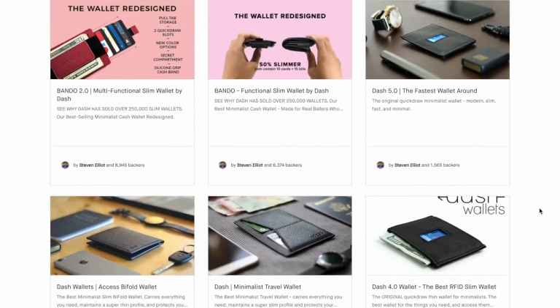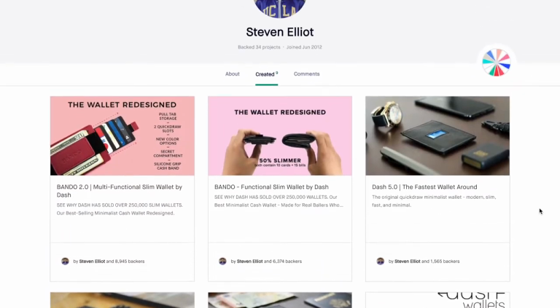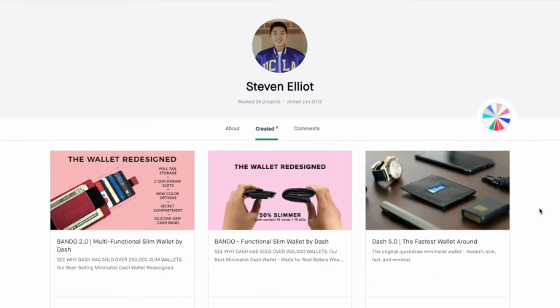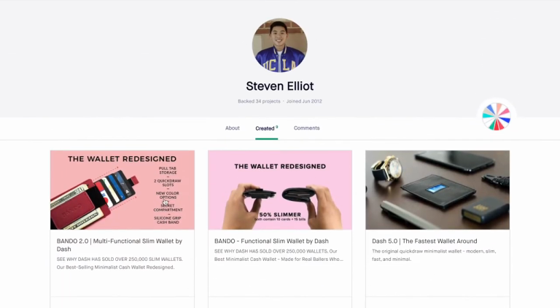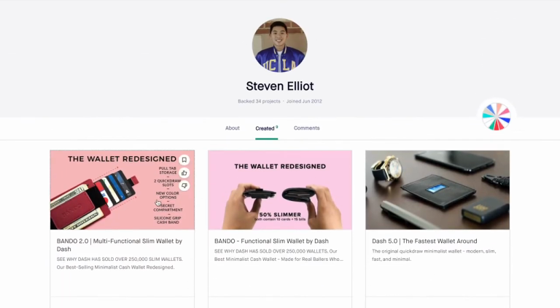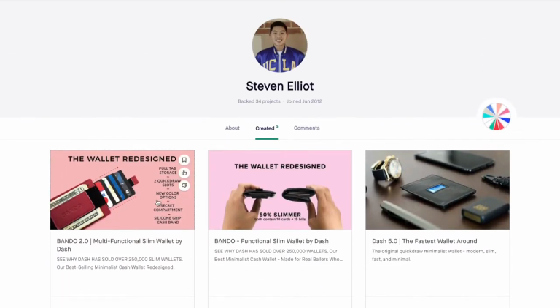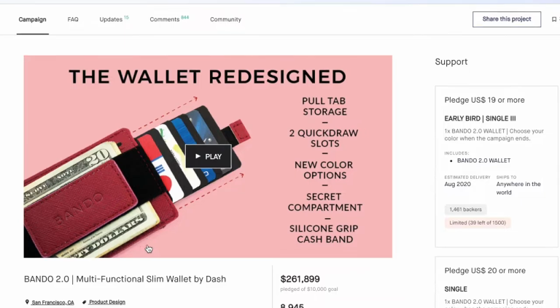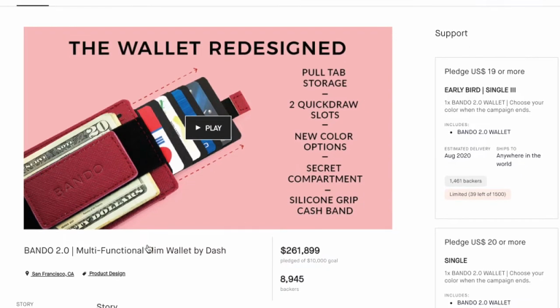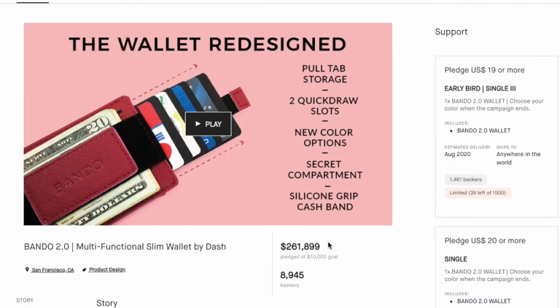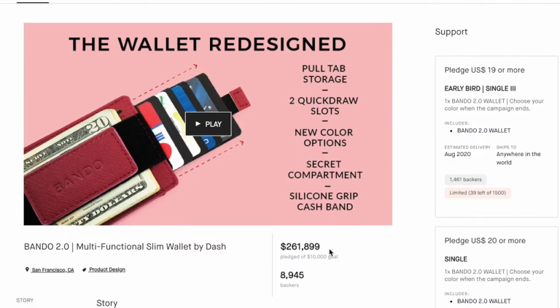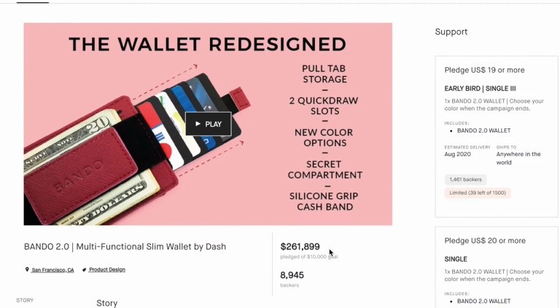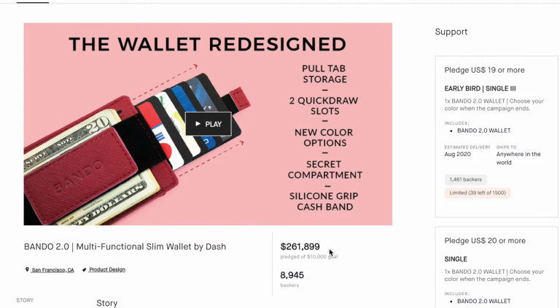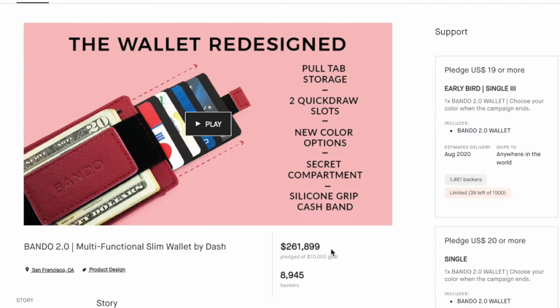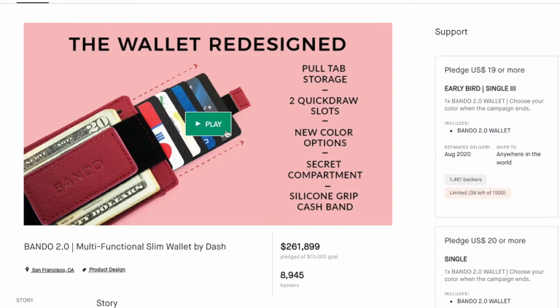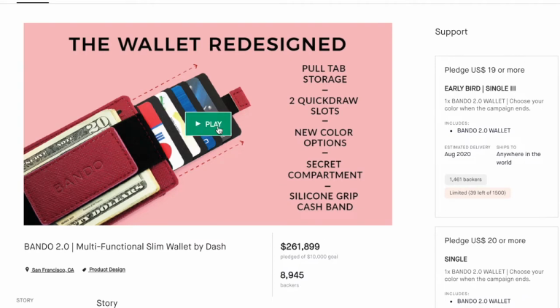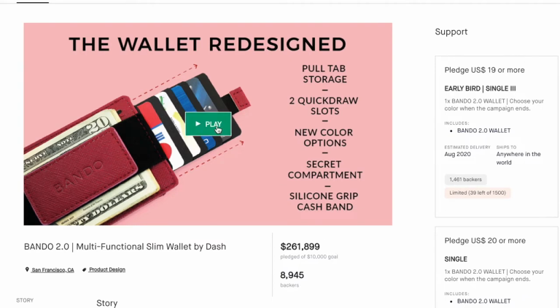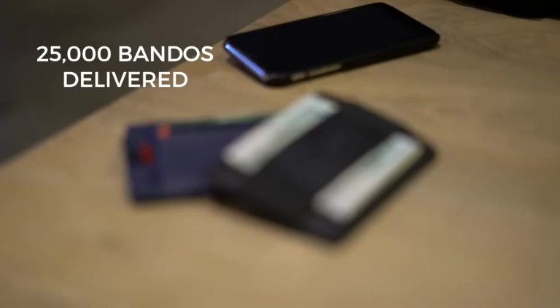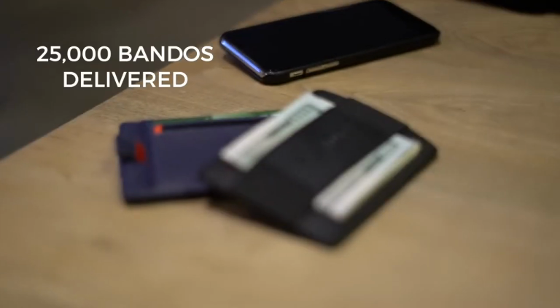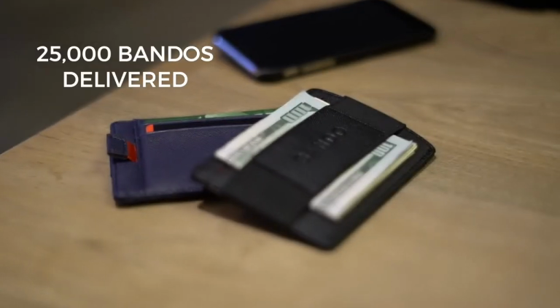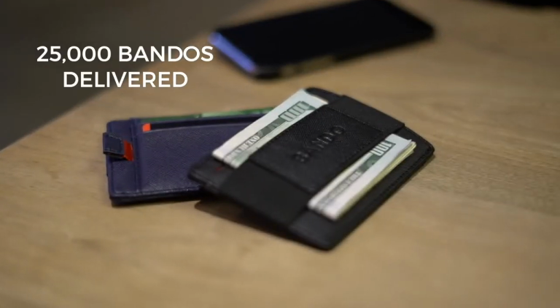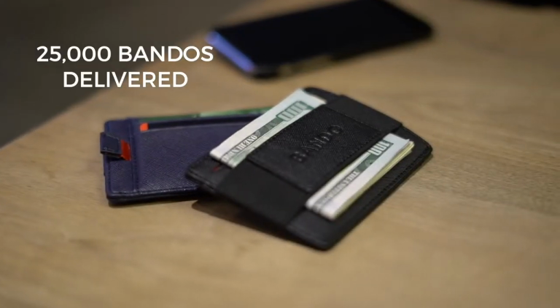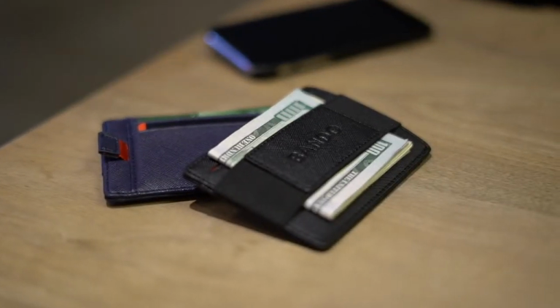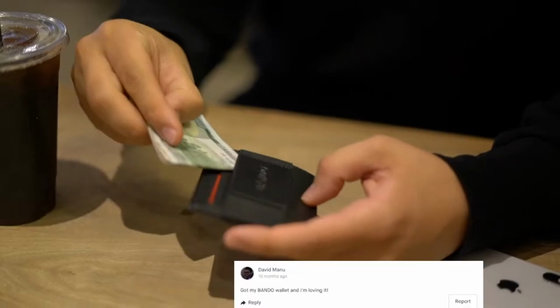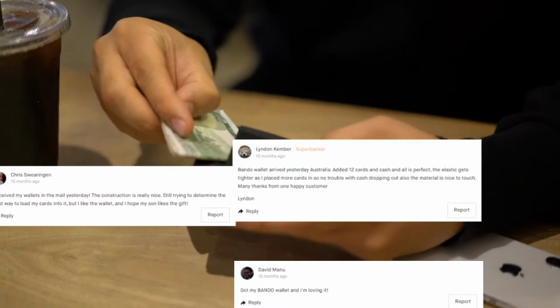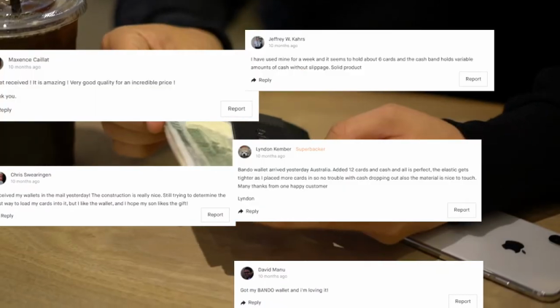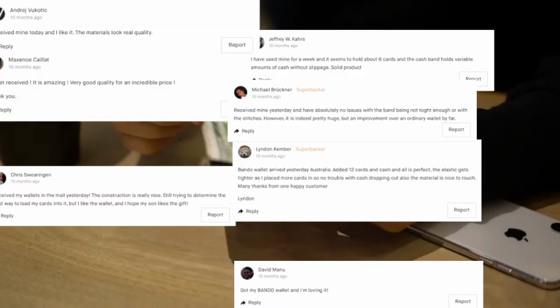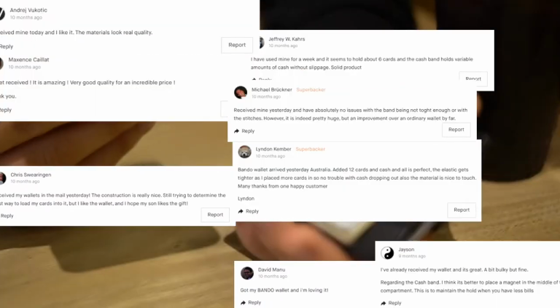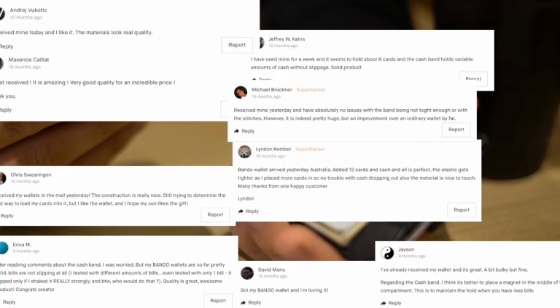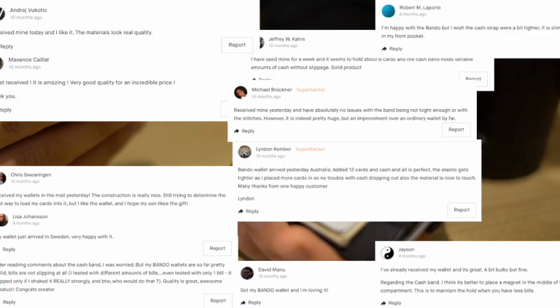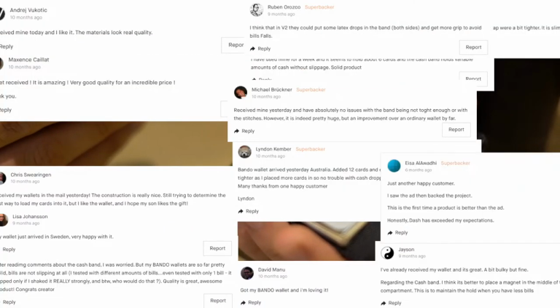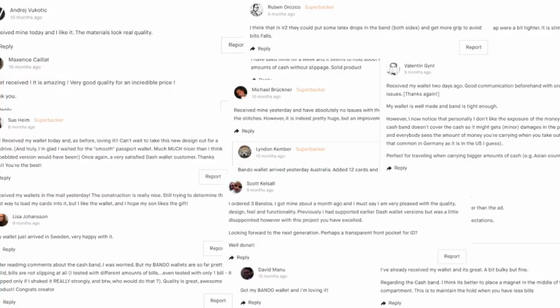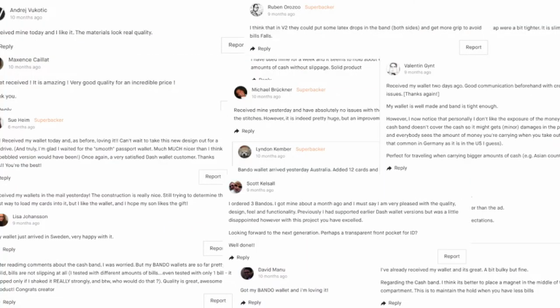Last year we launched our second Bando — thankfully it was fully funded and we've delivered over 25,000 Bandos today. But it wasn't perfect, so we went back to the drawing board to redesign and improve our best seller.